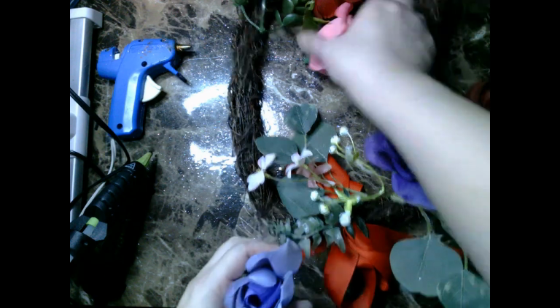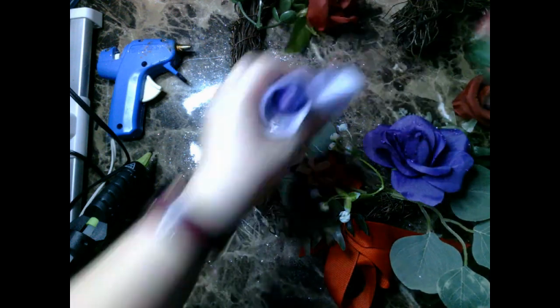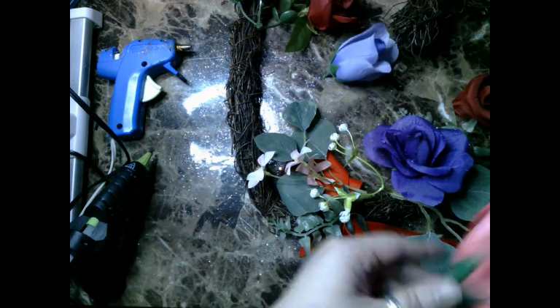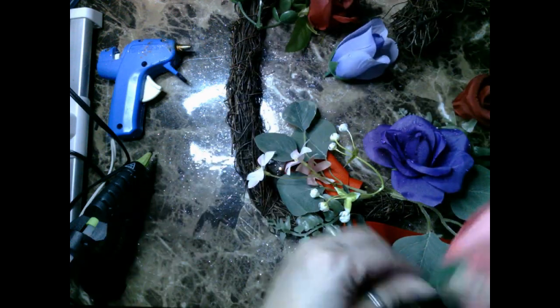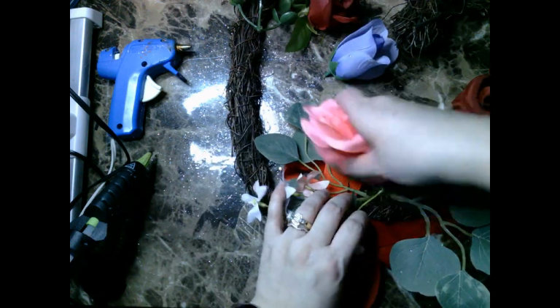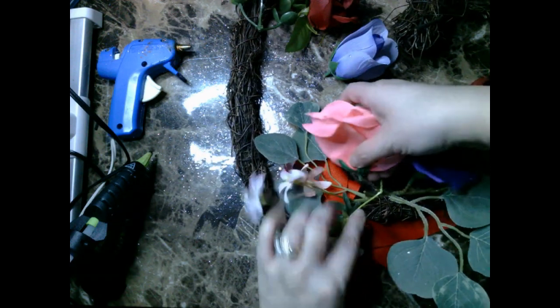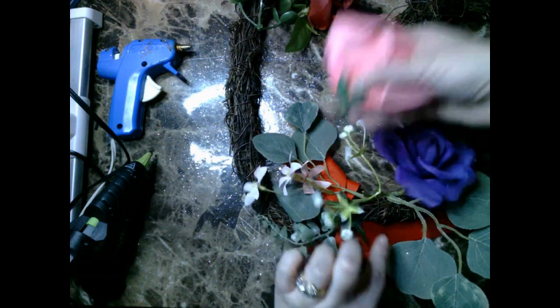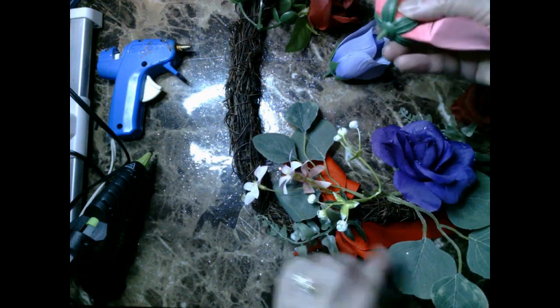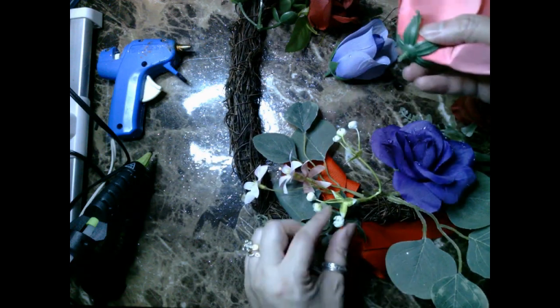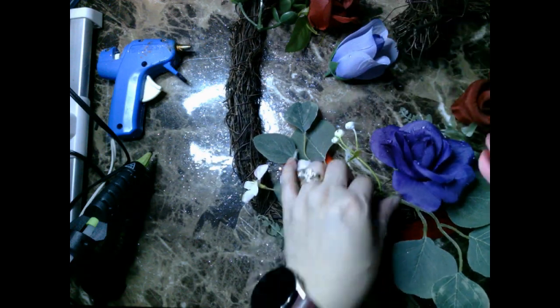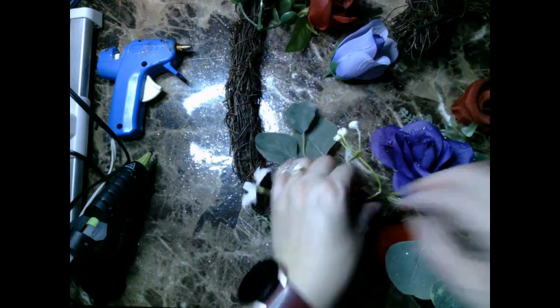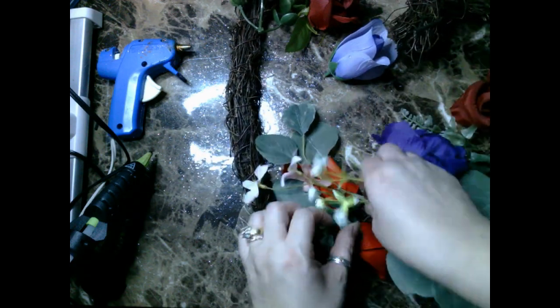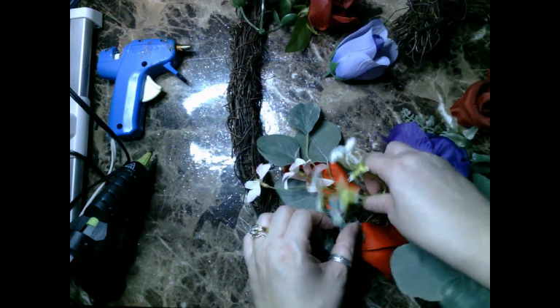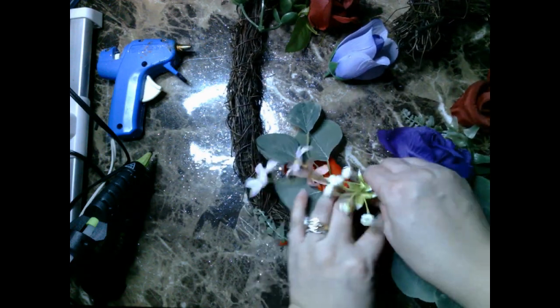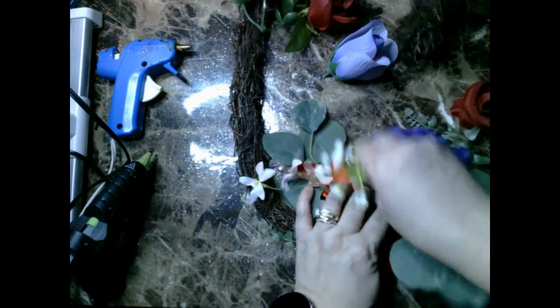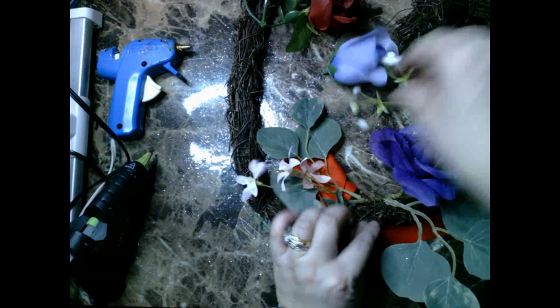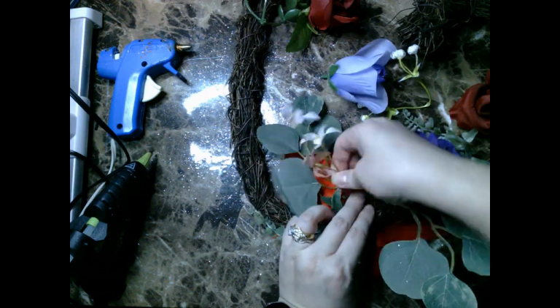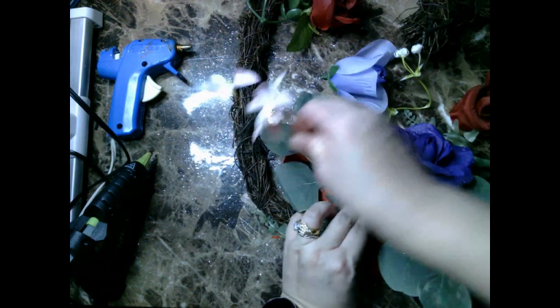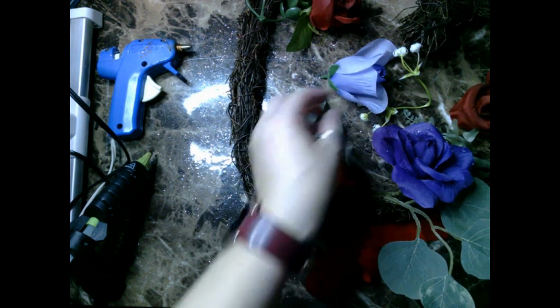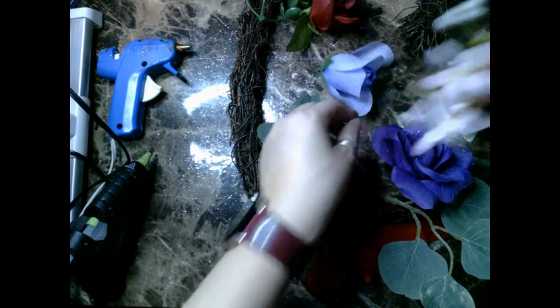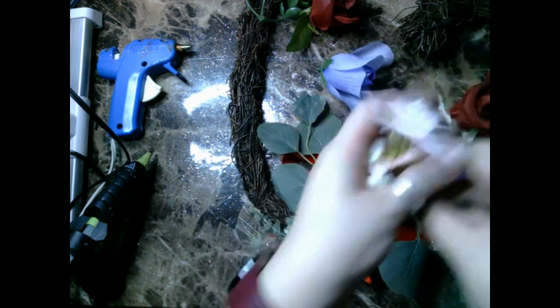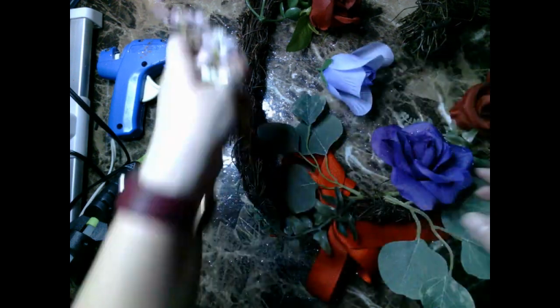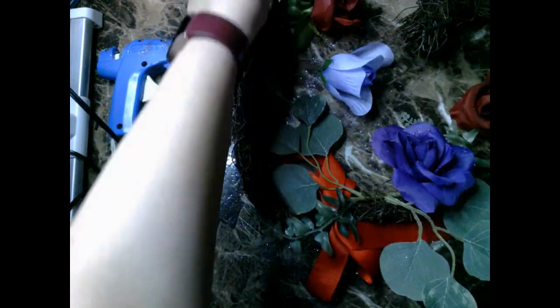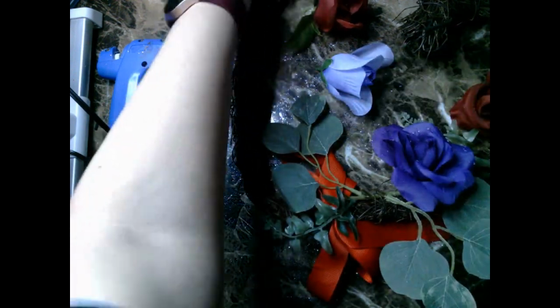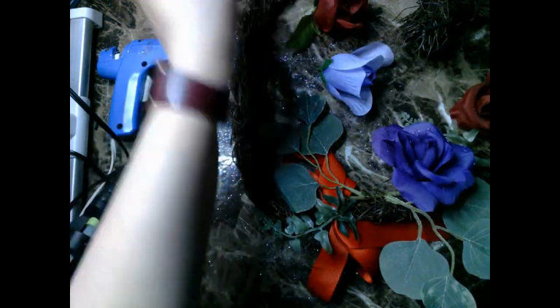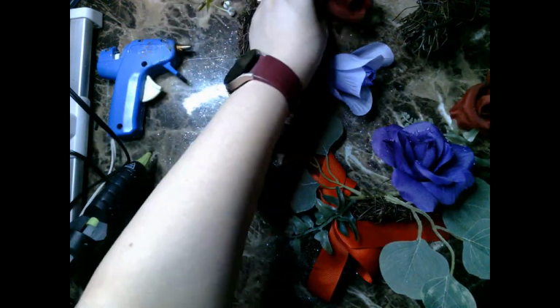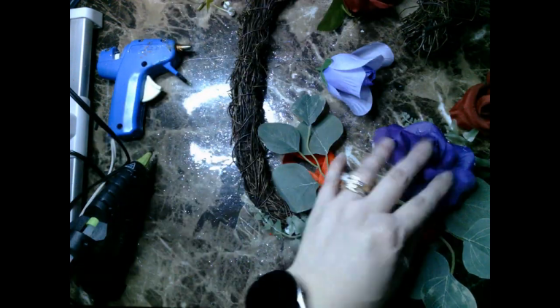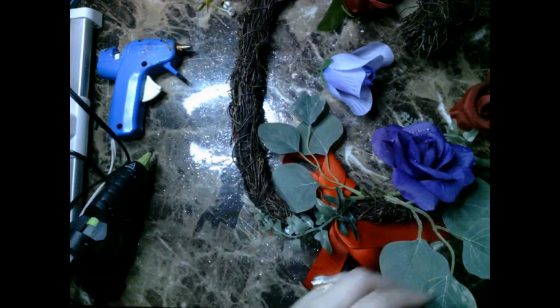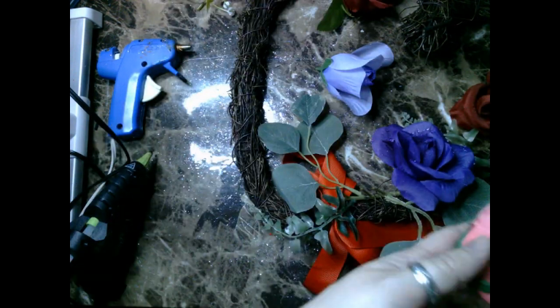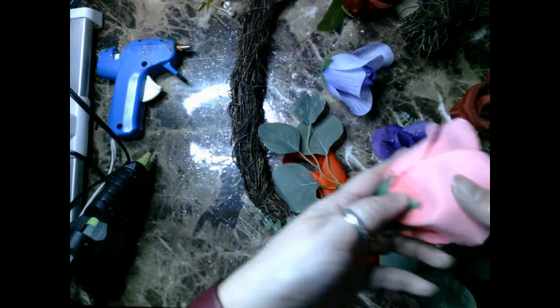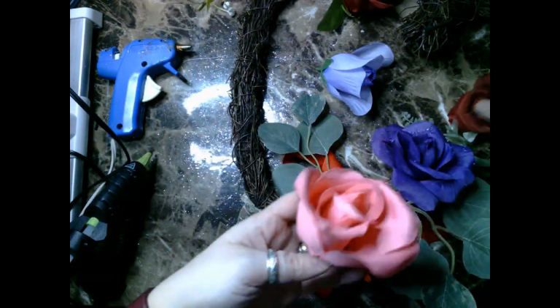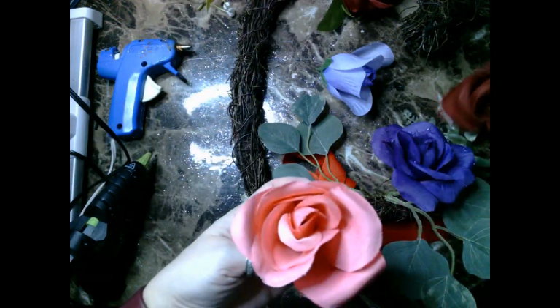So I go ahead and remove those too, and in their place I add in more florals just to kind of make this wreath look fuller in this little section.